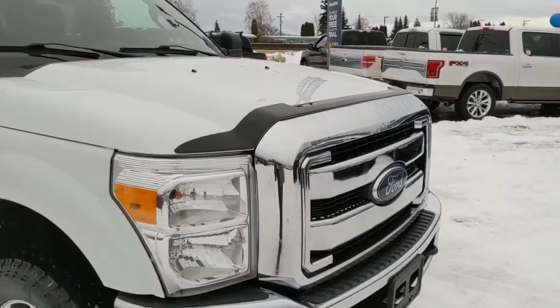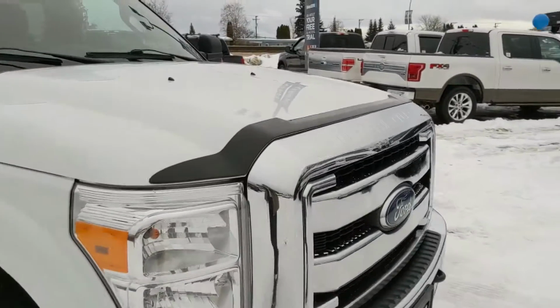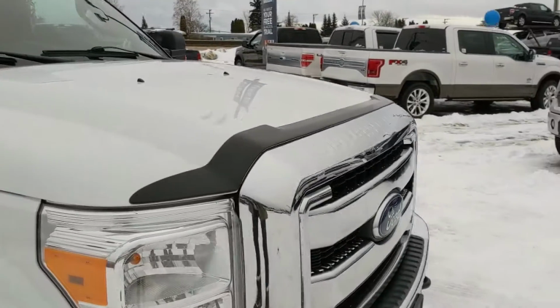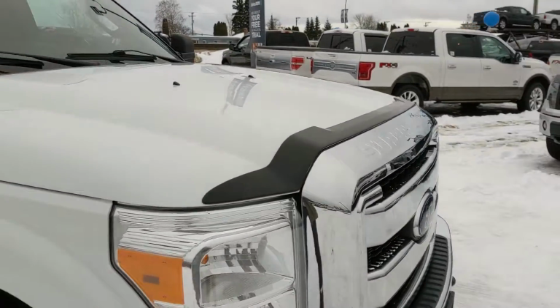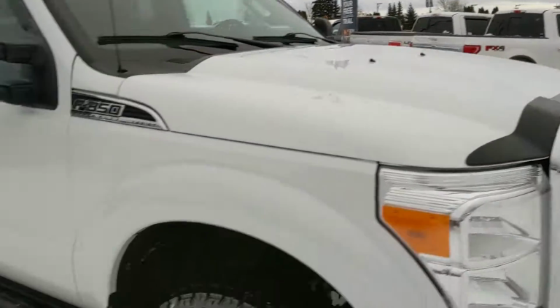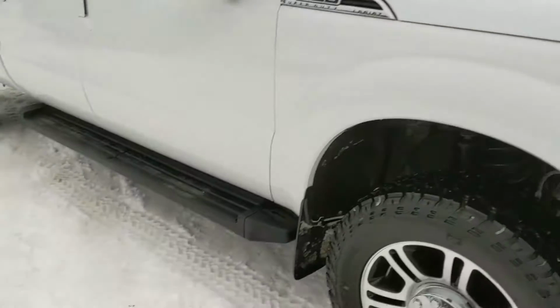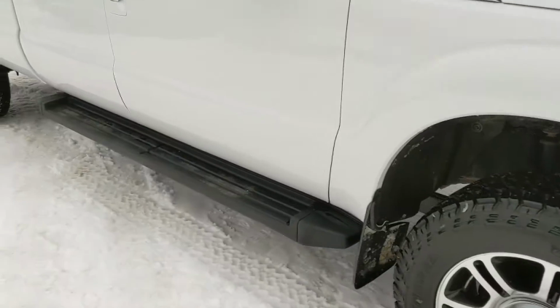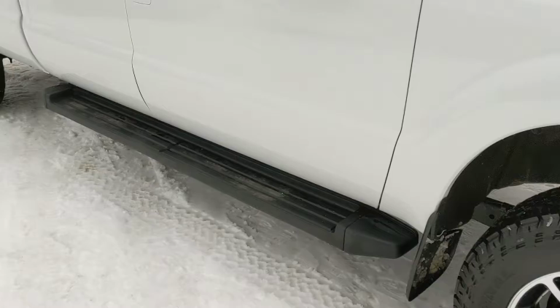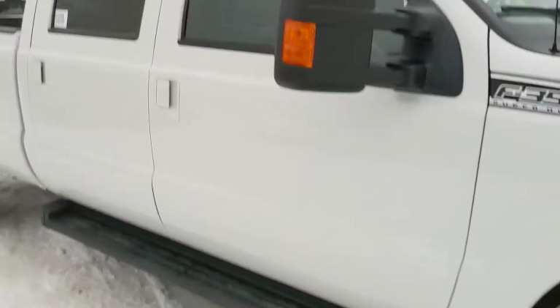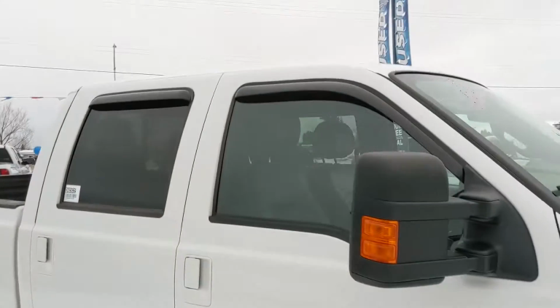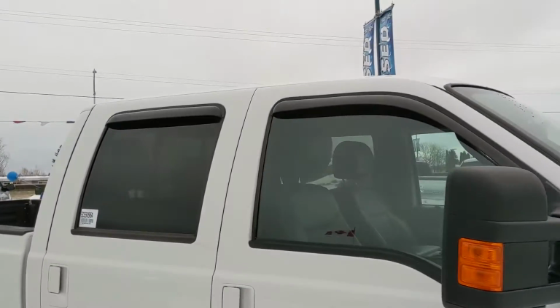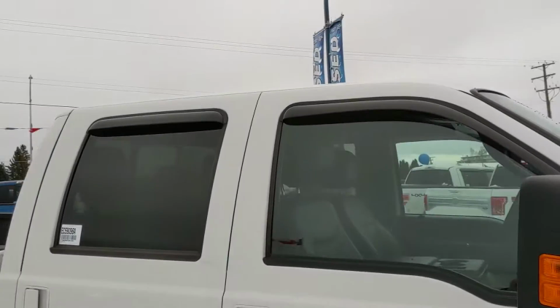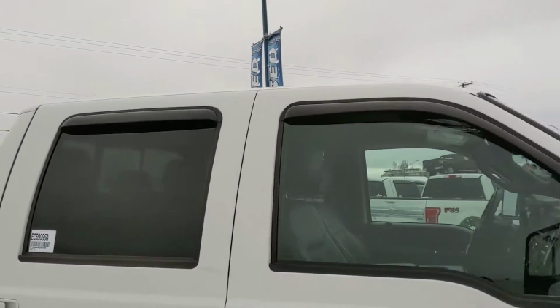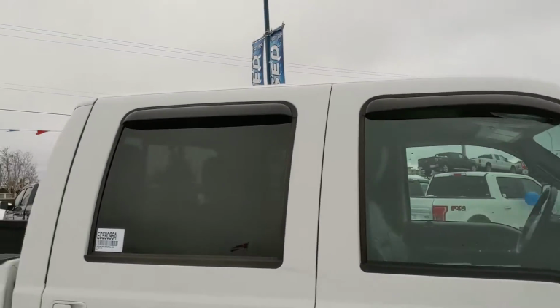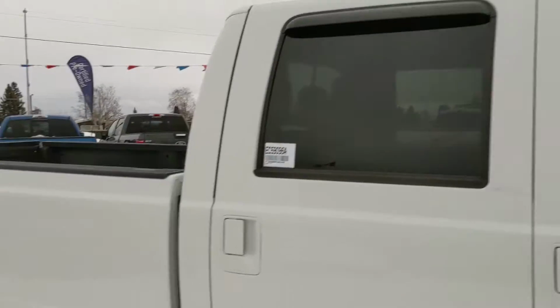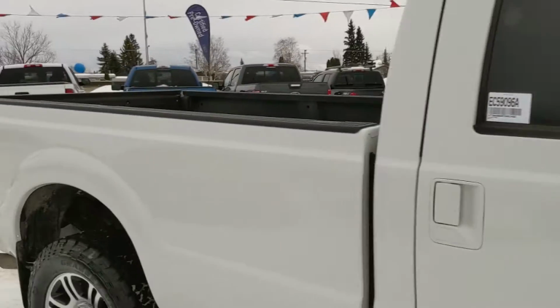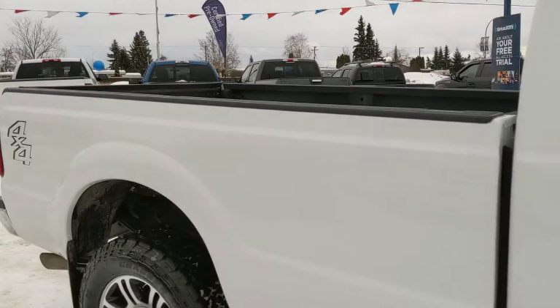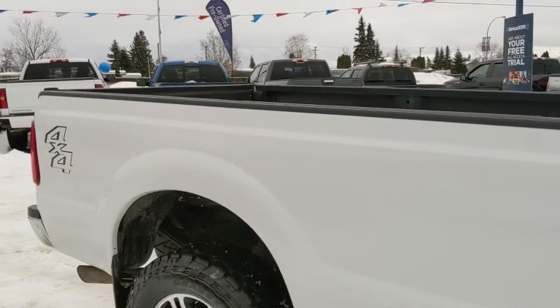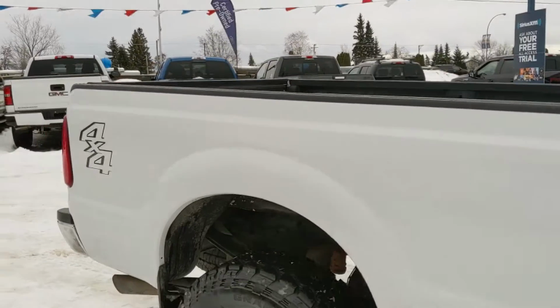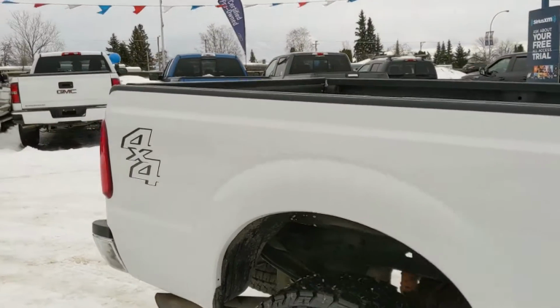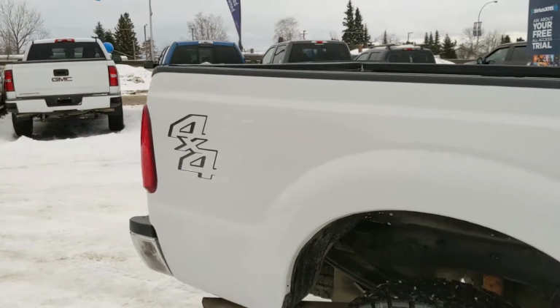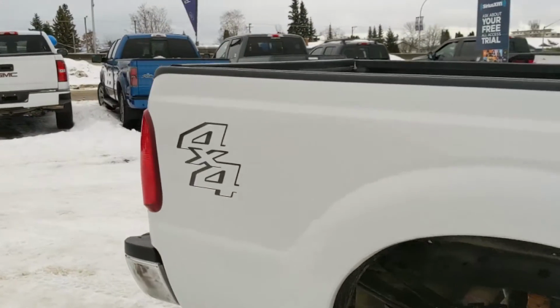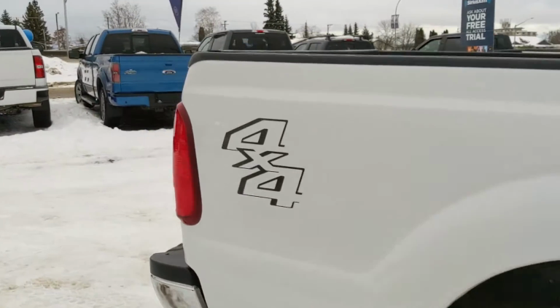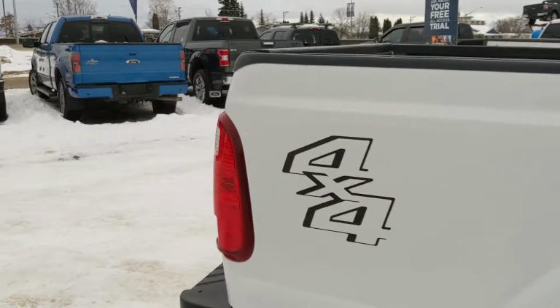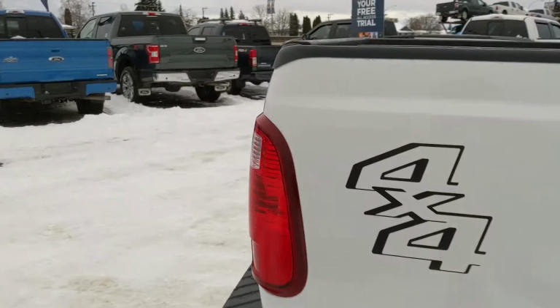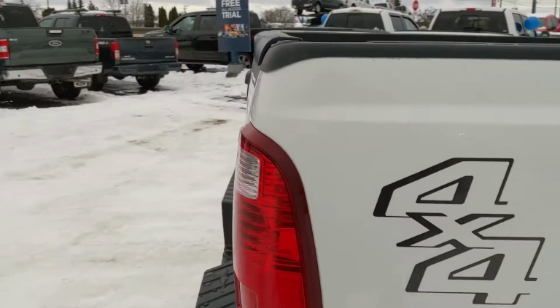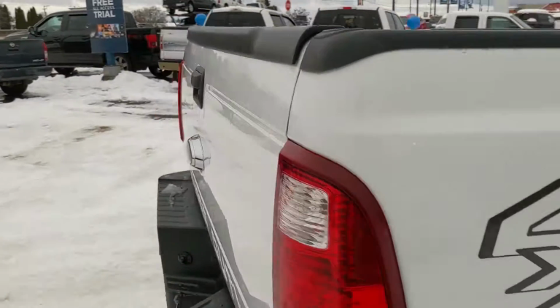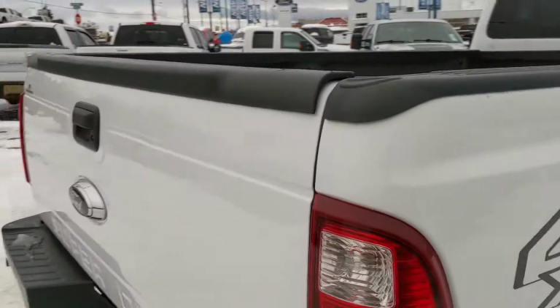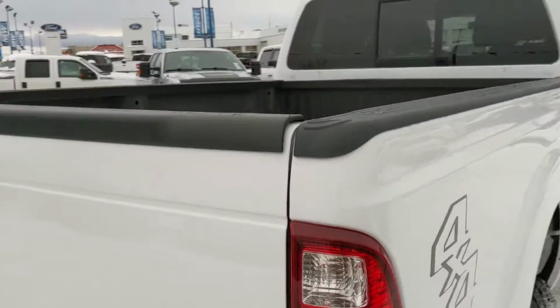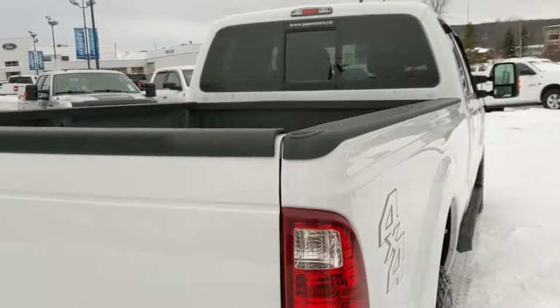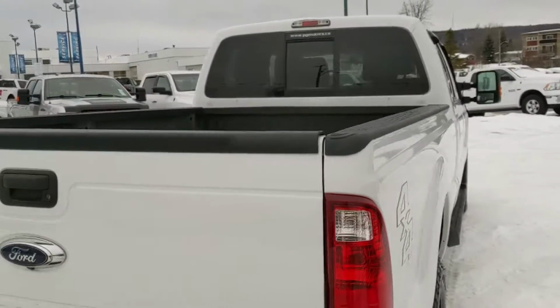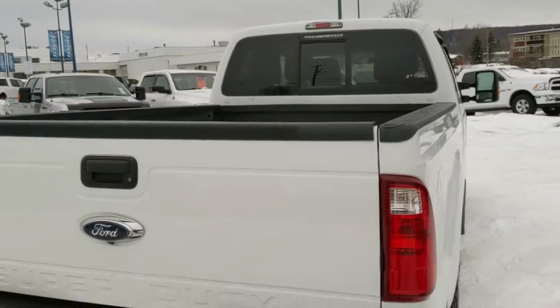Coming with a deflector on the hood, running boards down below, and vent shades on the windows. You've got some nice accessories on the outside, and it's looking nice and new.